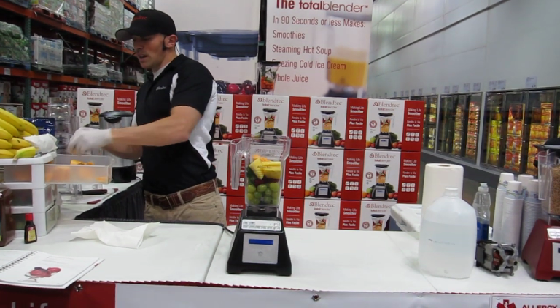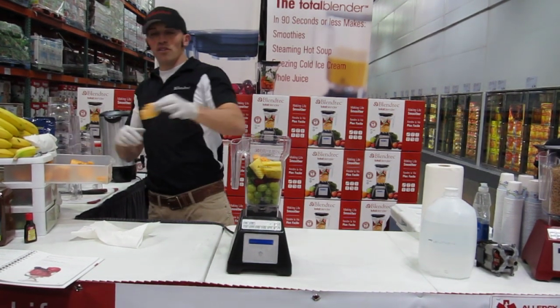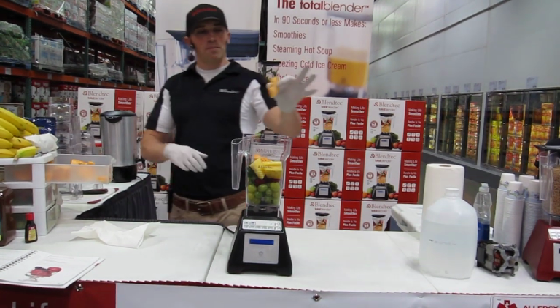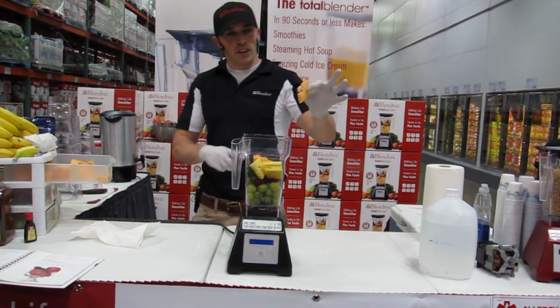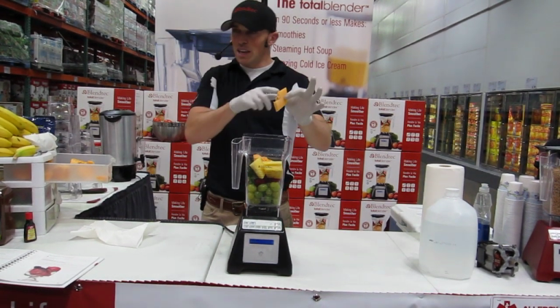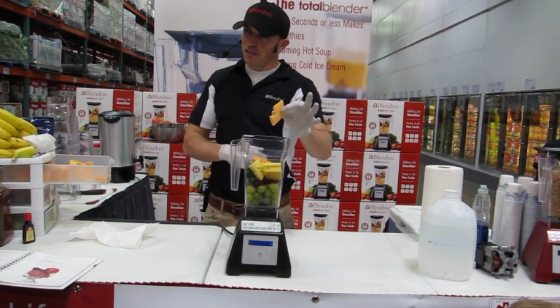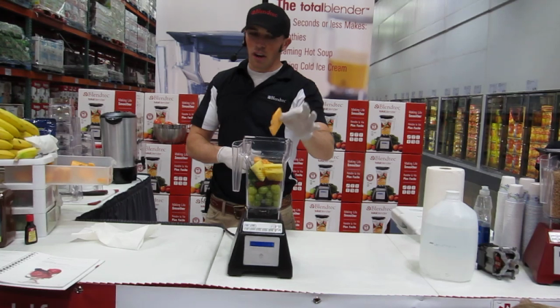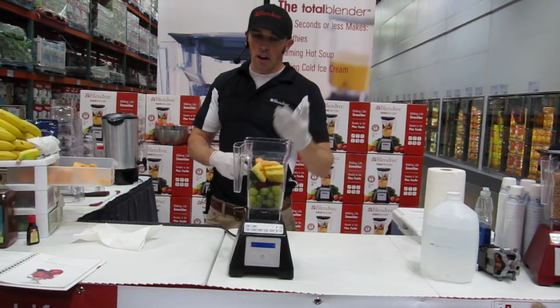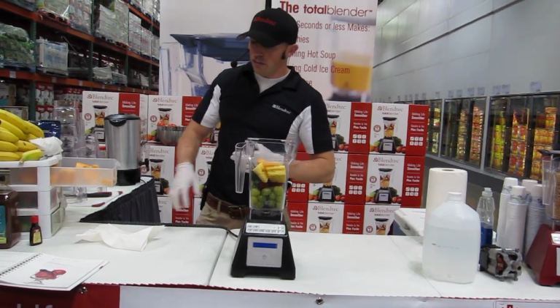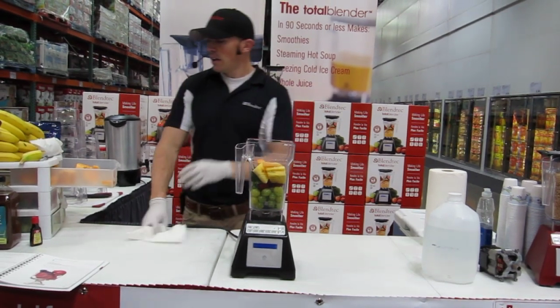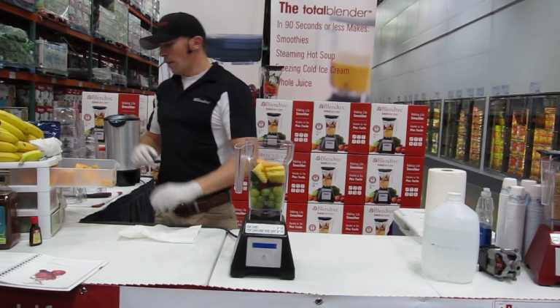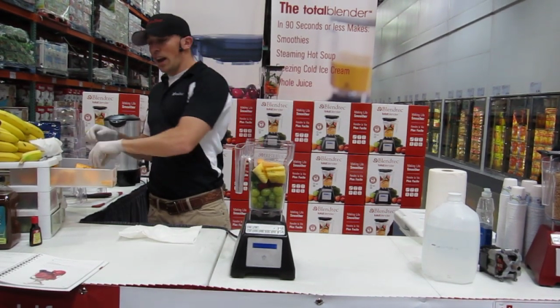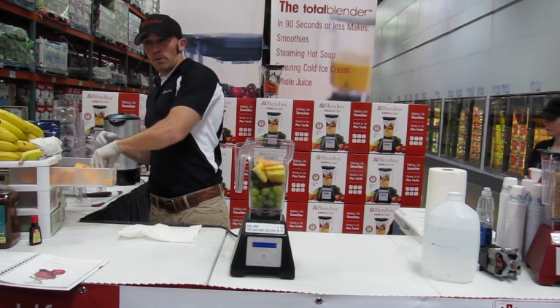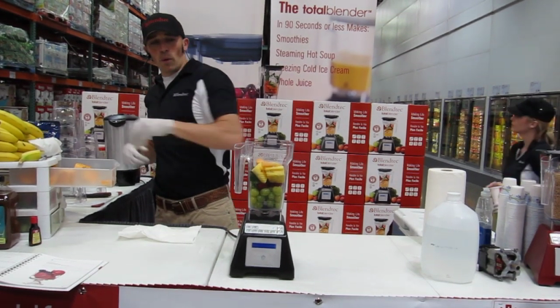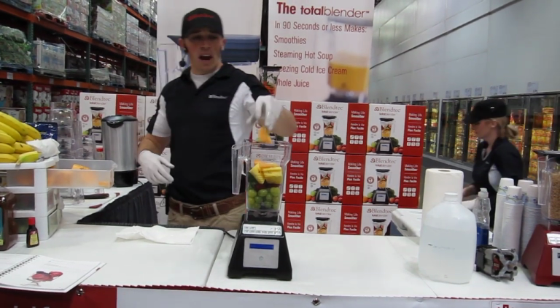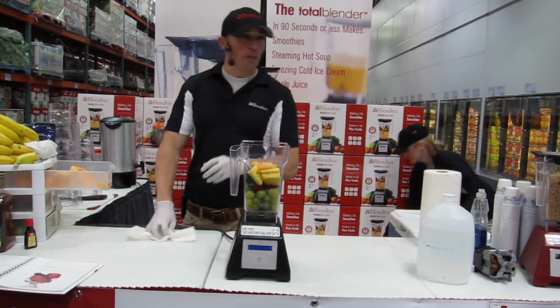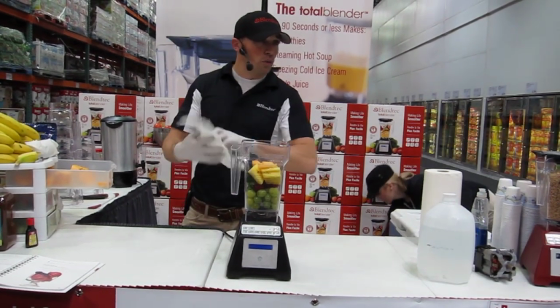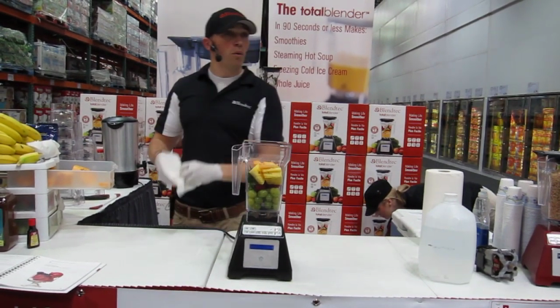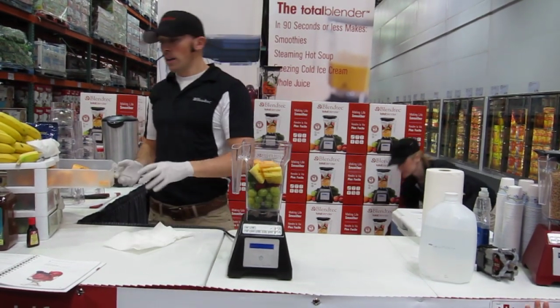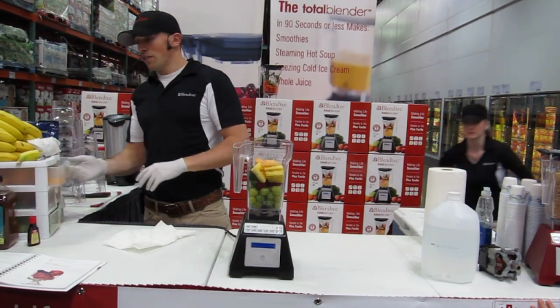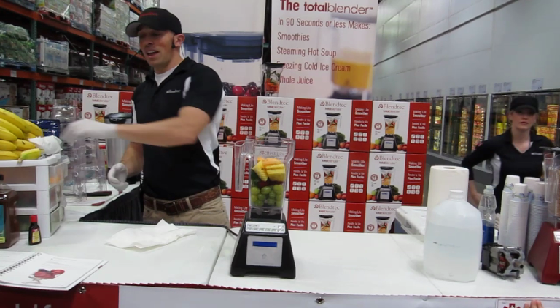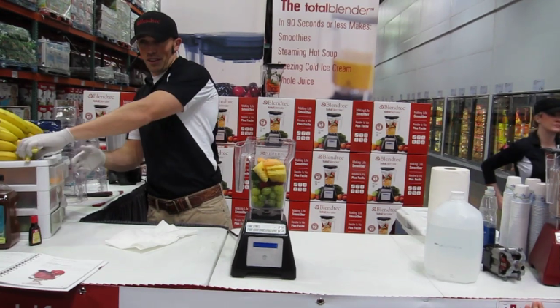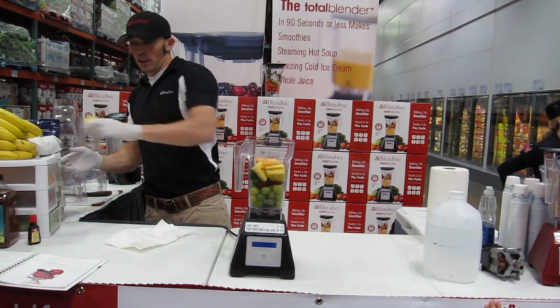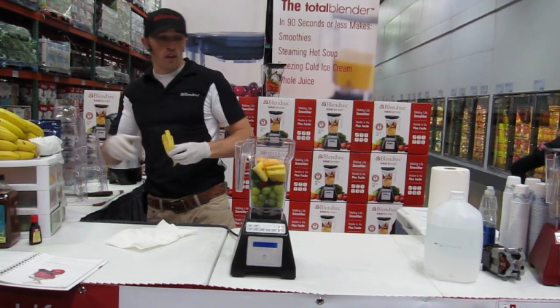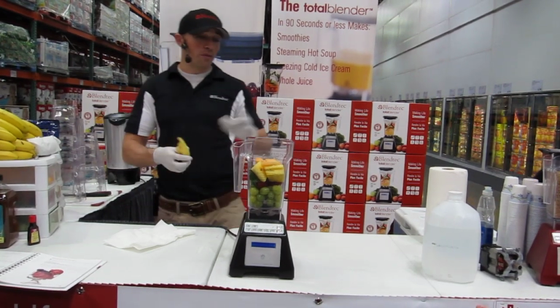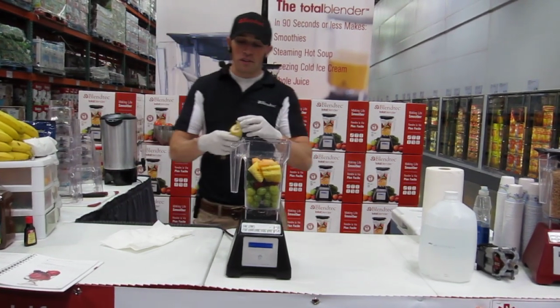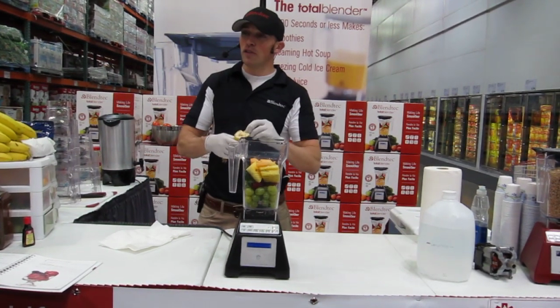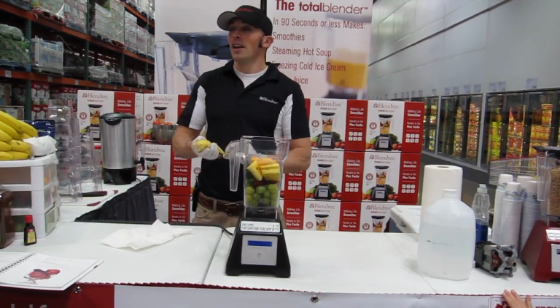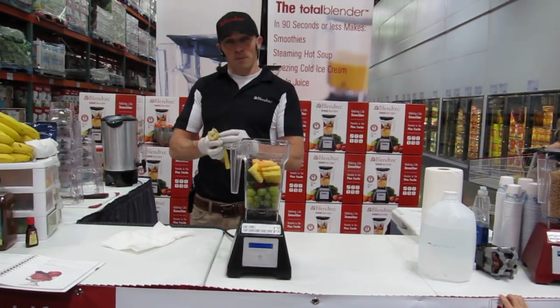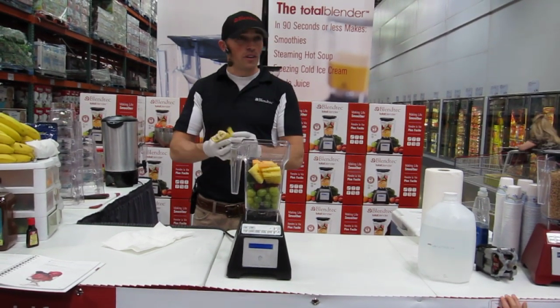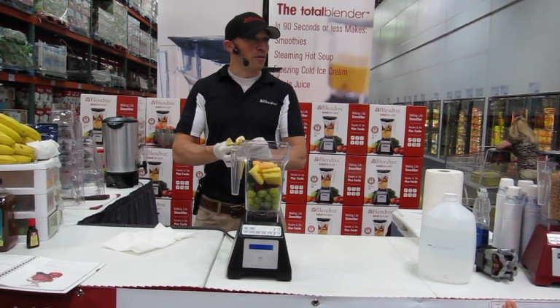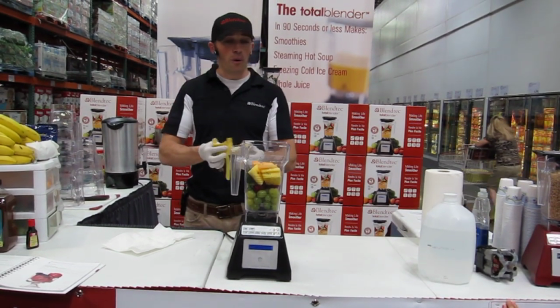Anytime you're using a melon, you want to keep all the seeds. The seeds are very high in fiber, but when they're cracked open, they're loaded with protein just like flax seeds are. You can toss a whole bunch of flax seeds in your juice and this machine will just liquefy them for you.